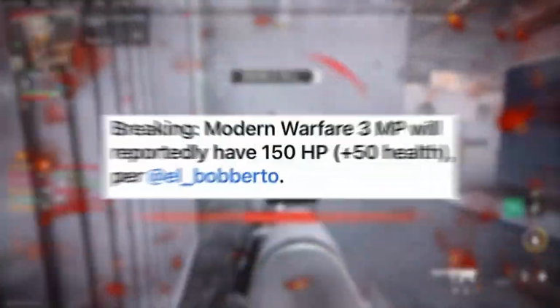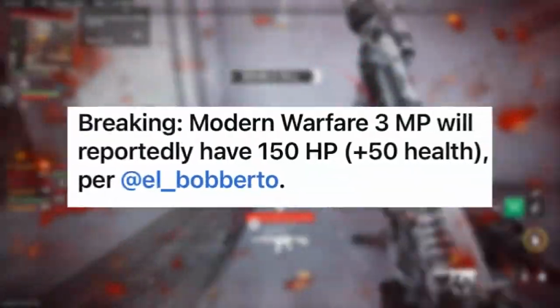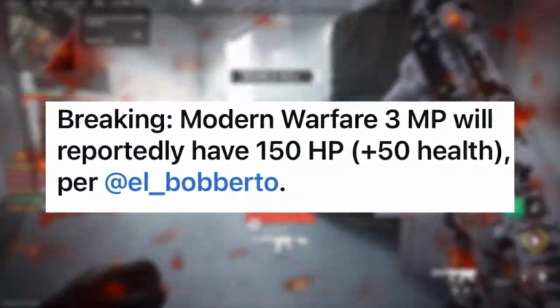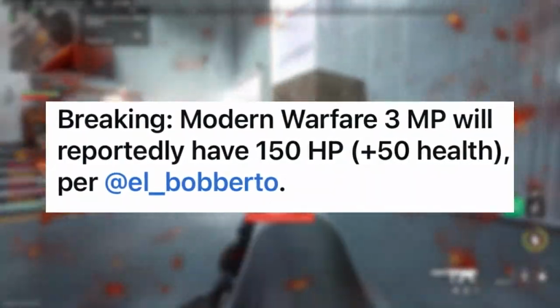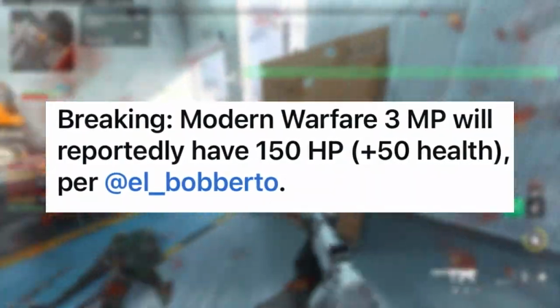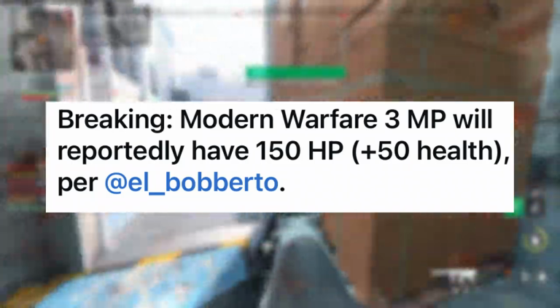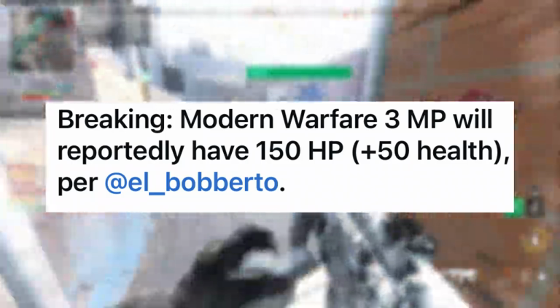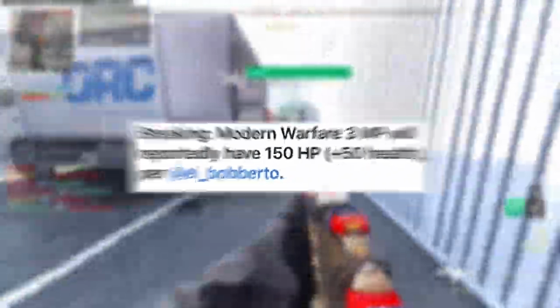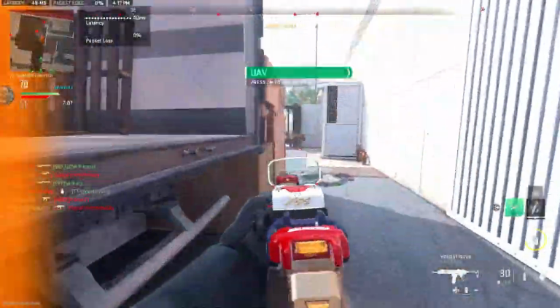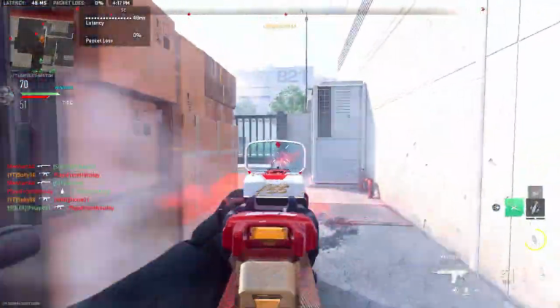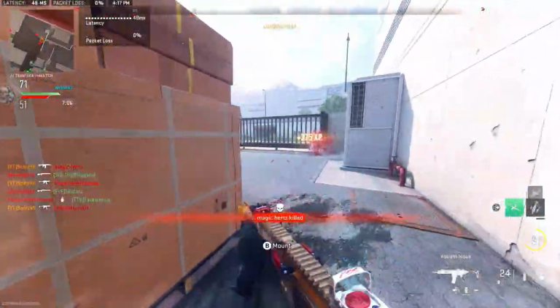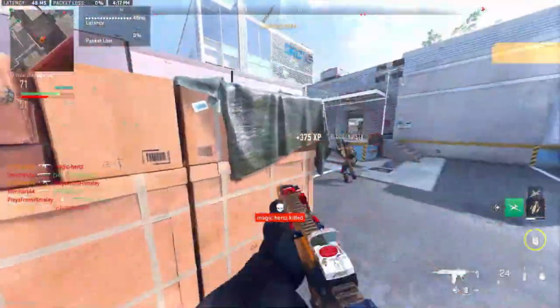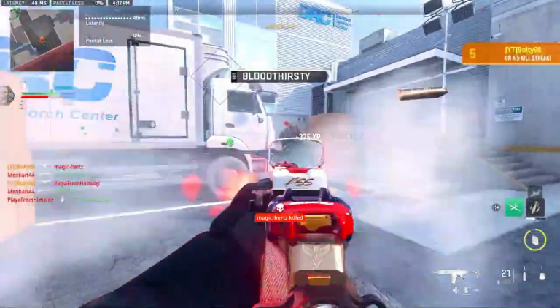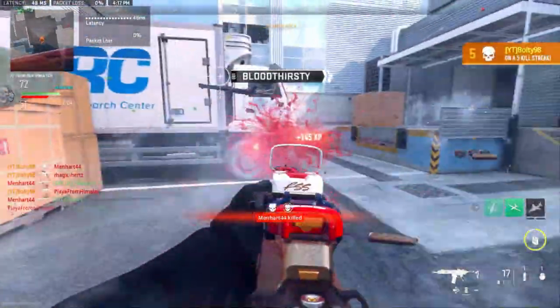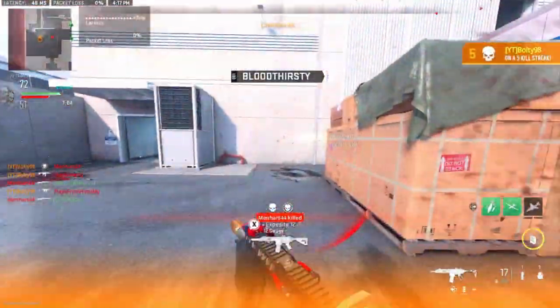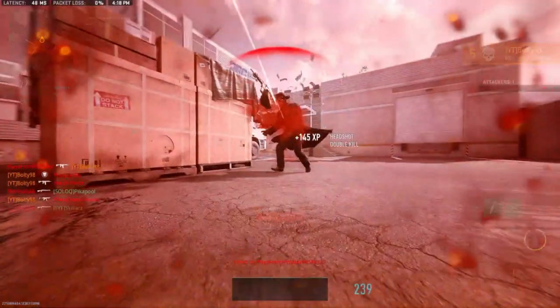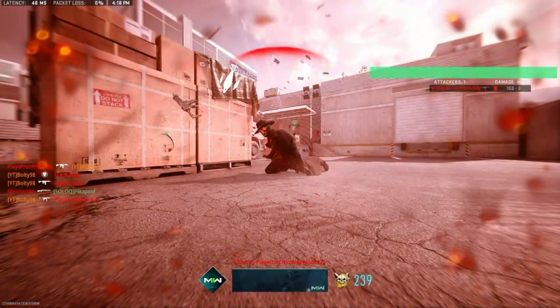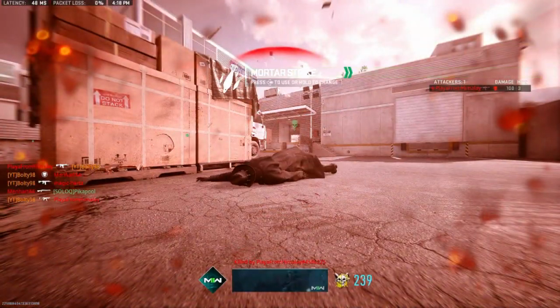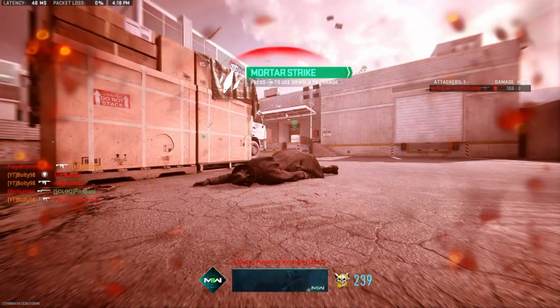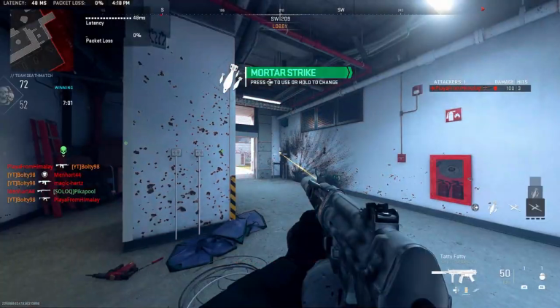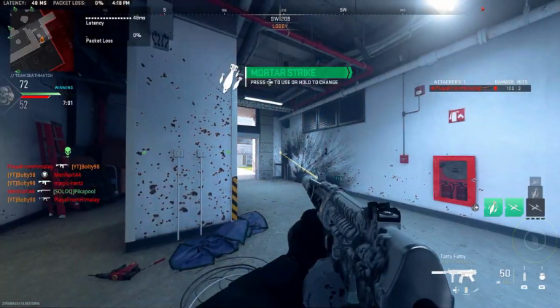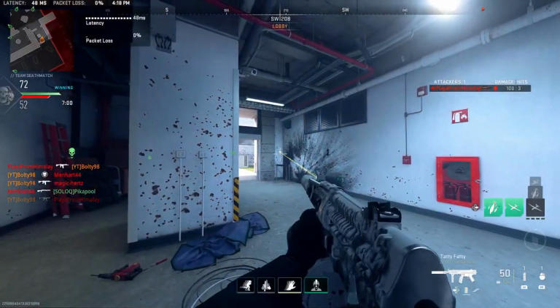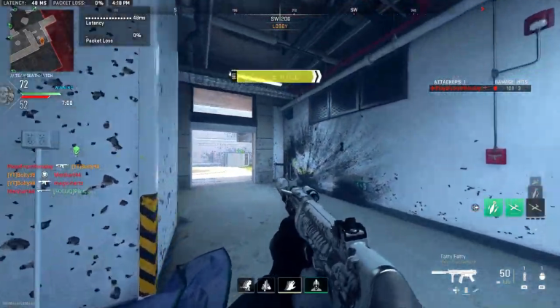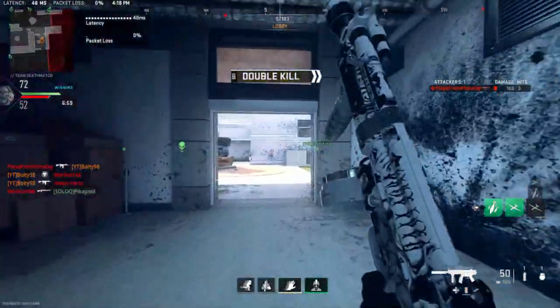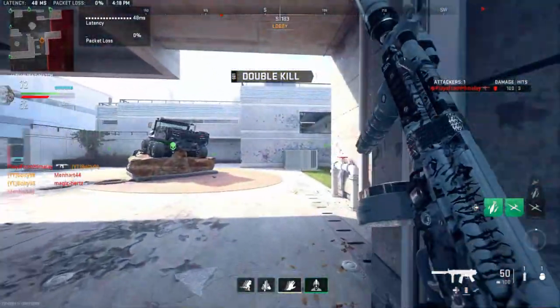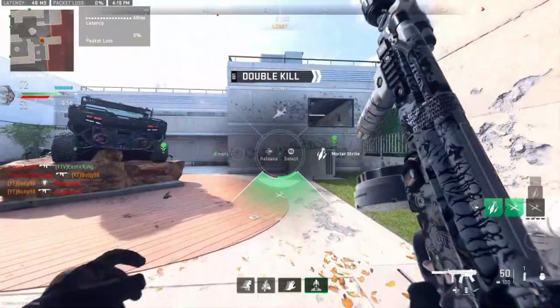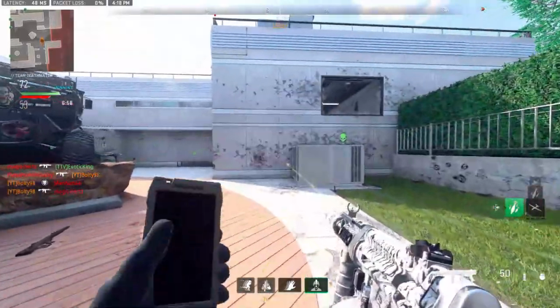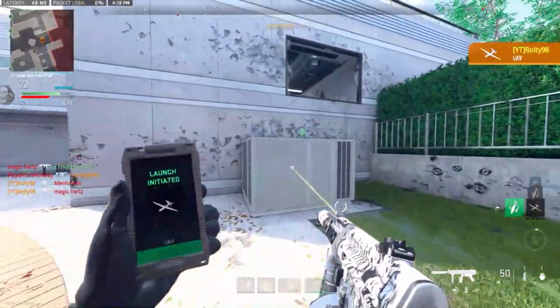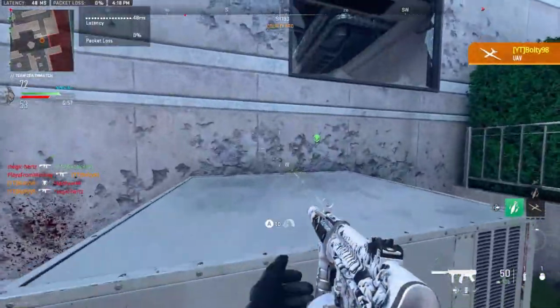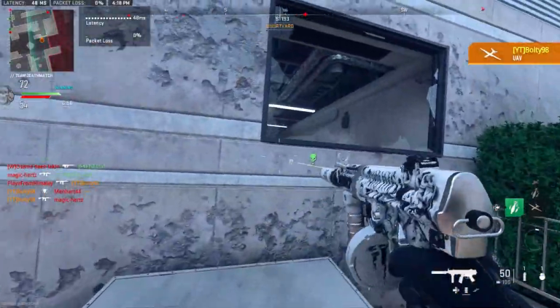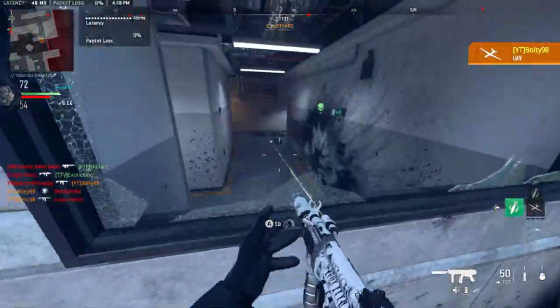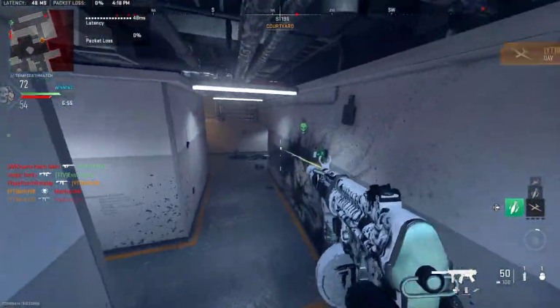Modern Warfare 3 is also reportedly going to have 150 HP health, which we've talked about before. This is going to increase the TTK — it's going to take longer to kill, so you're not just walking out and dying to three hits. You actually have a chance to battle.